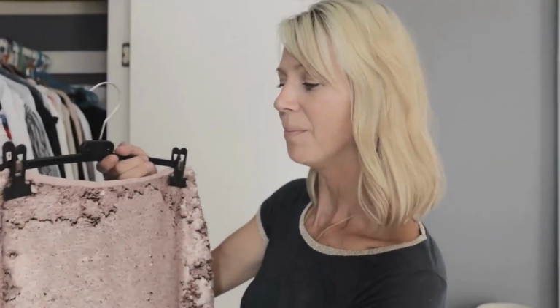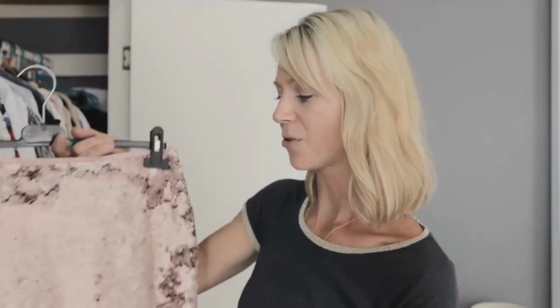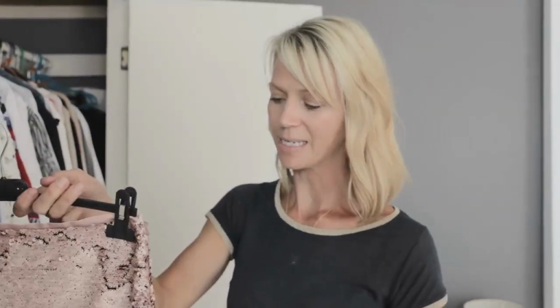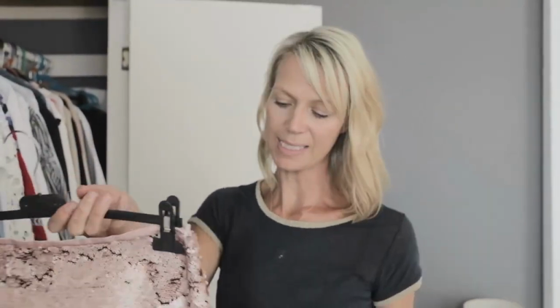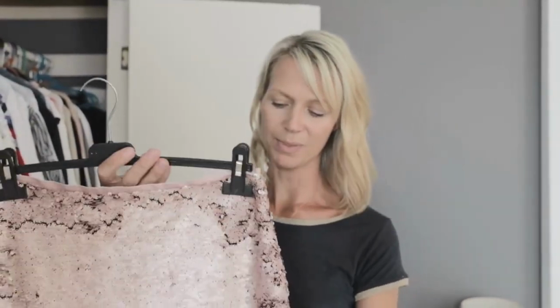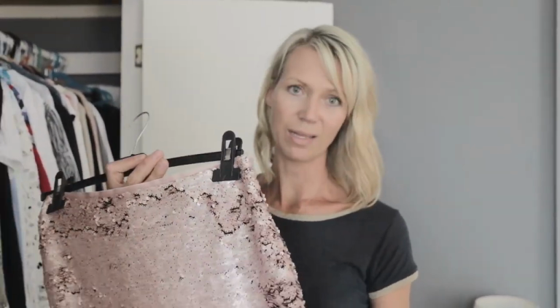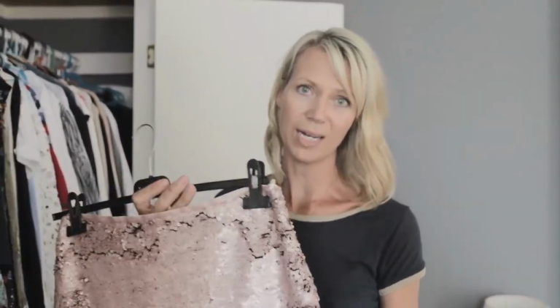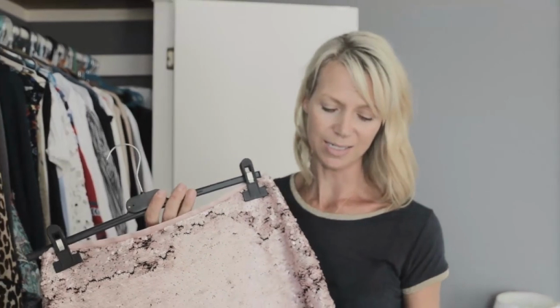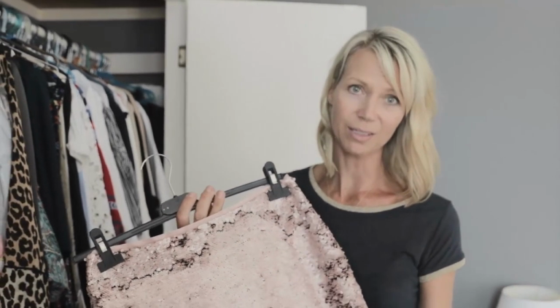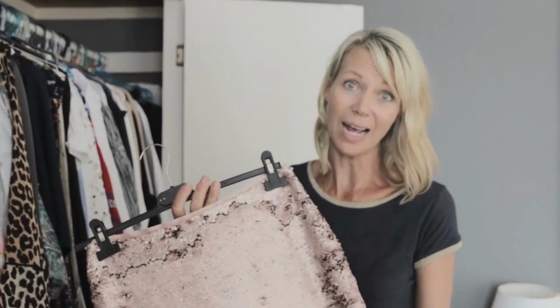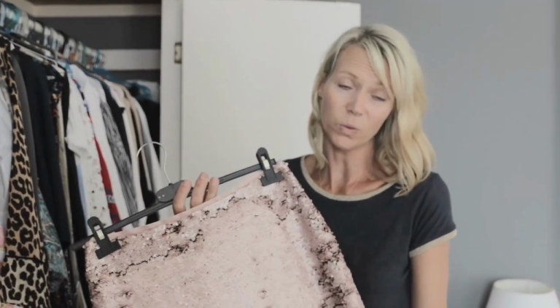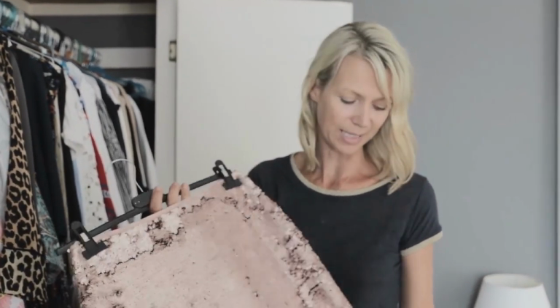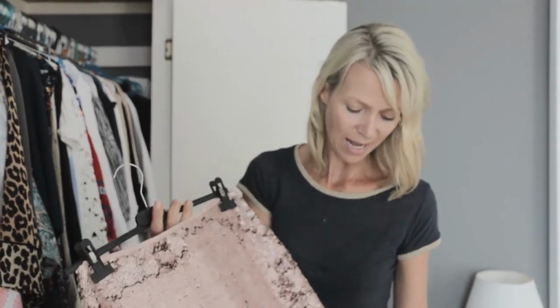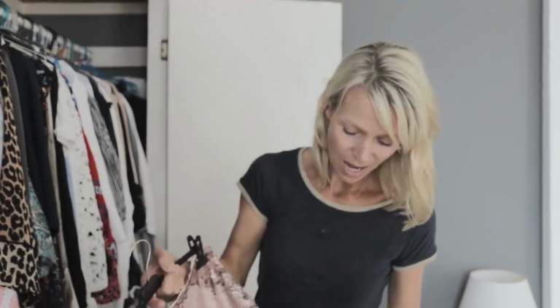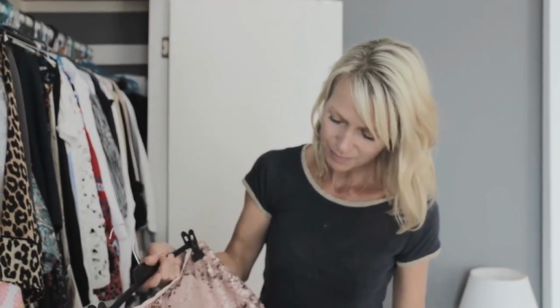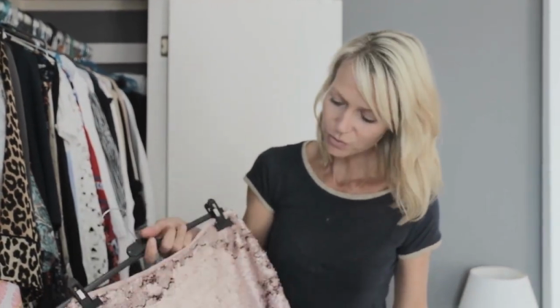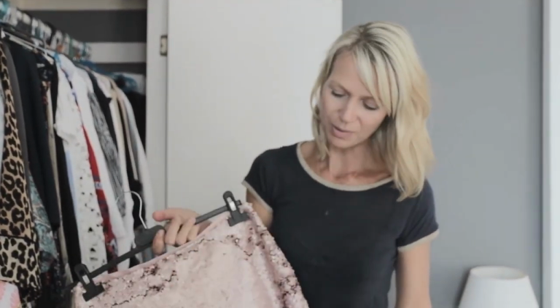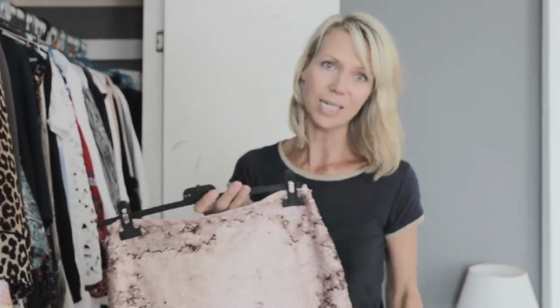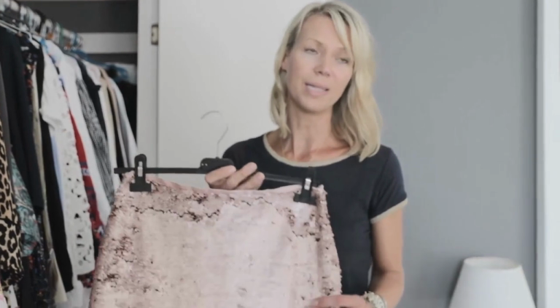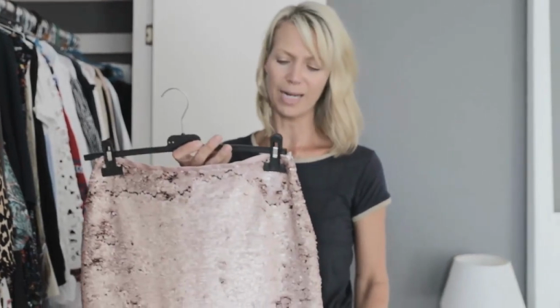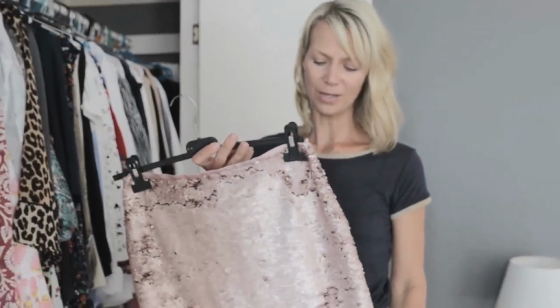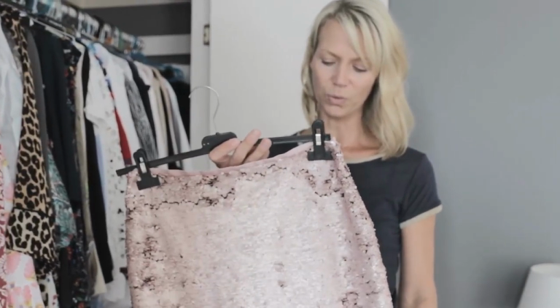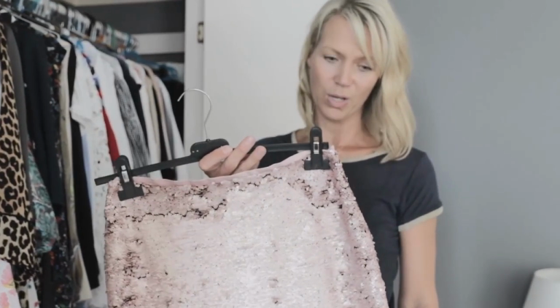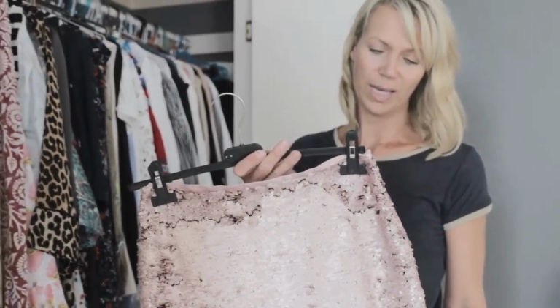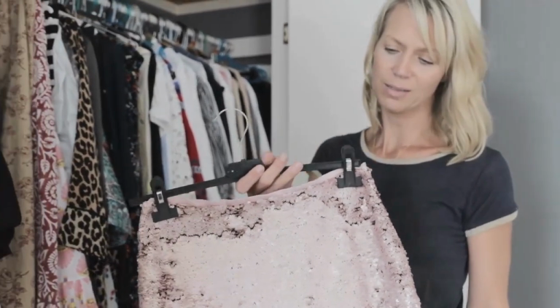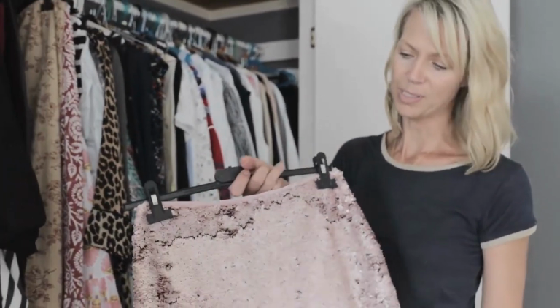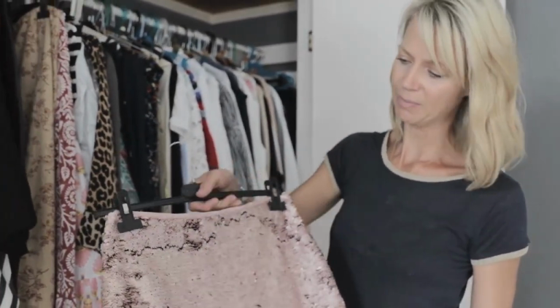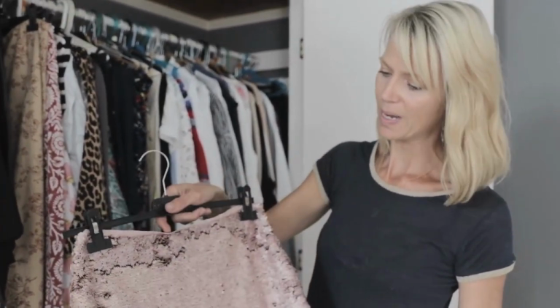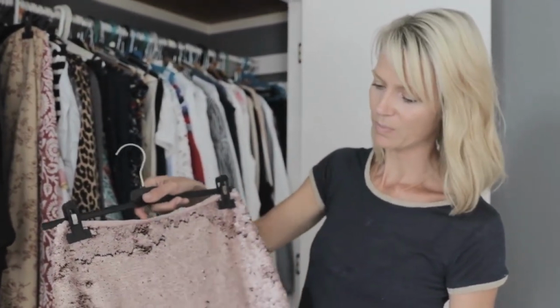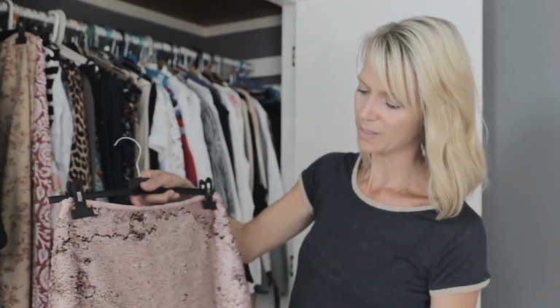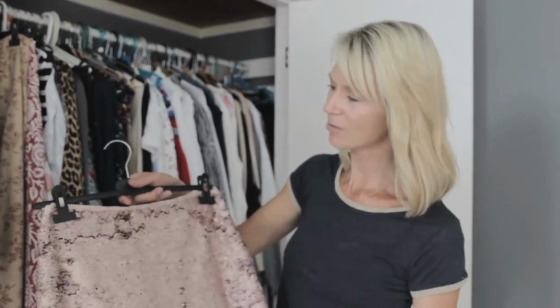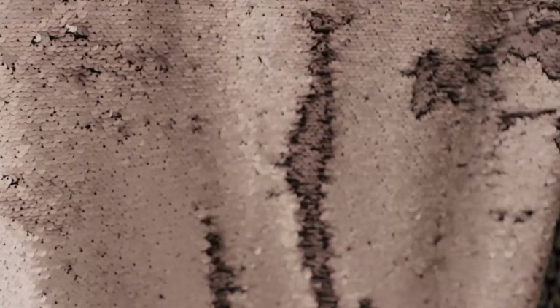It's great because it can be teamed with trainers and a t-shirt and worn during the day, but it can also be really dressed up in the evening and worn with heels and a pretty blouse or something. So it's a great piece.